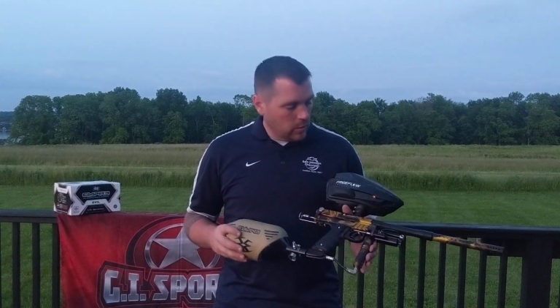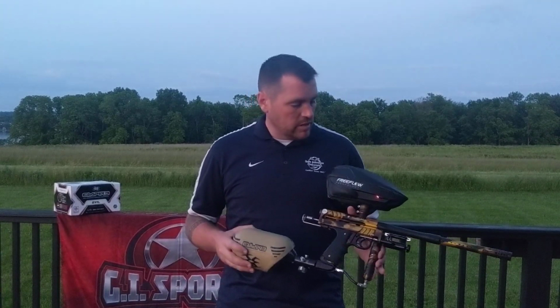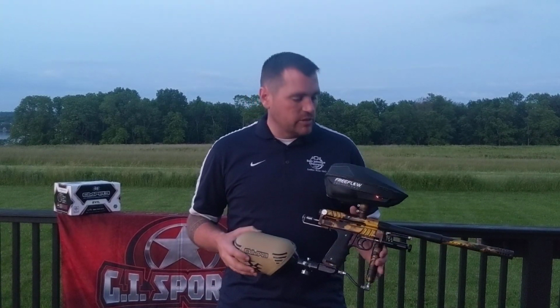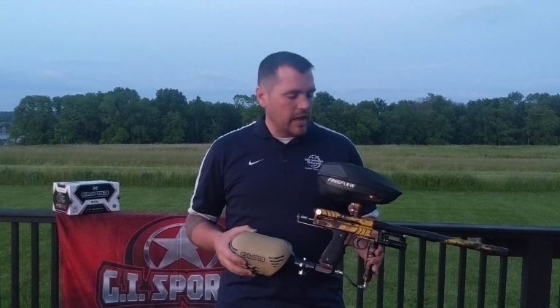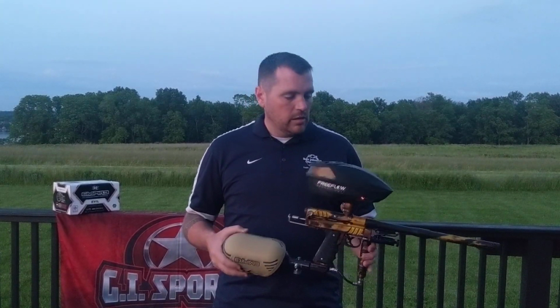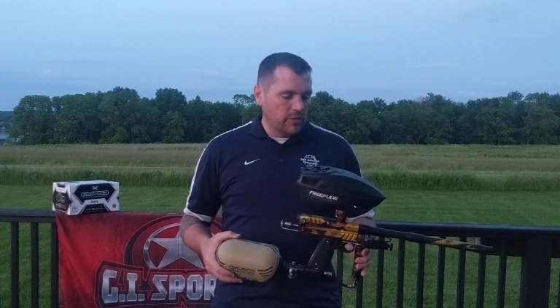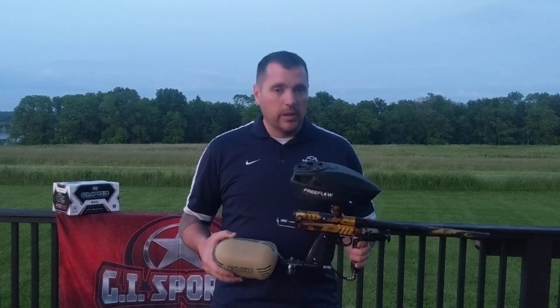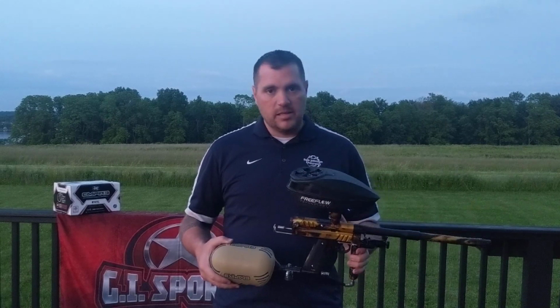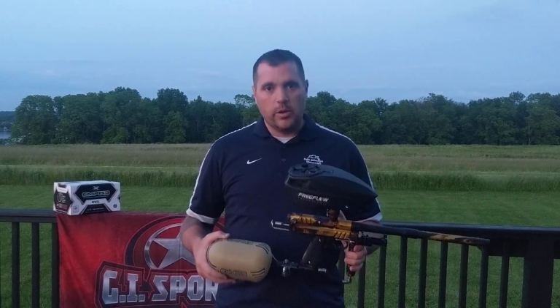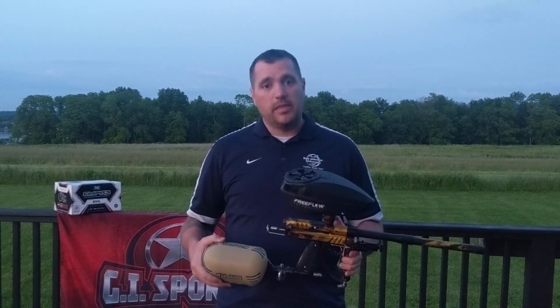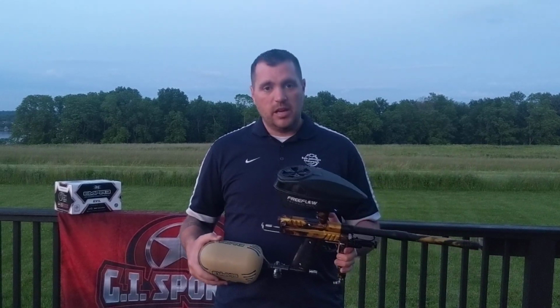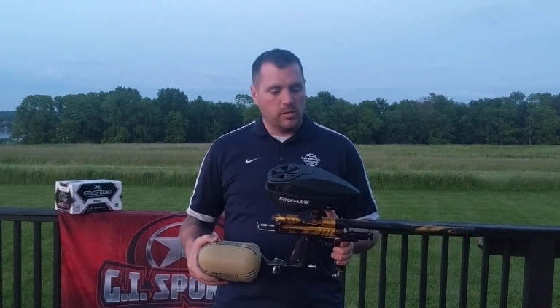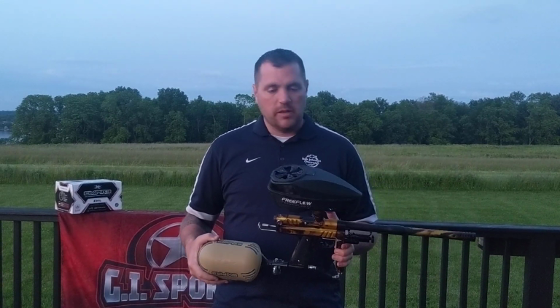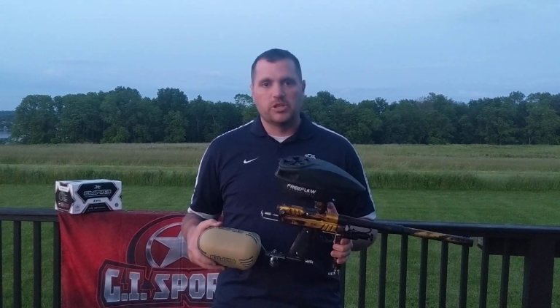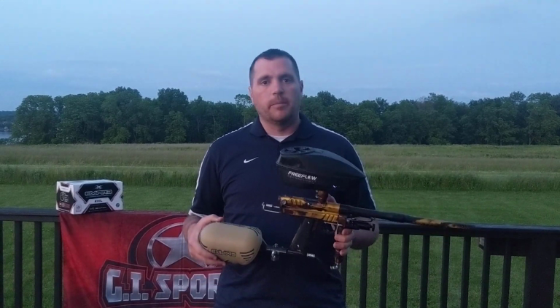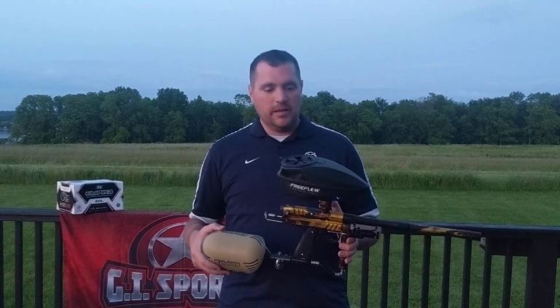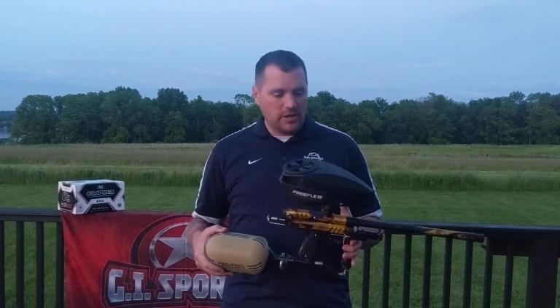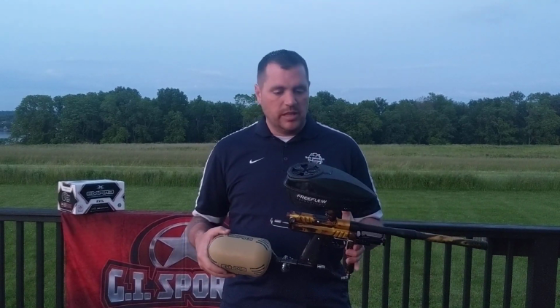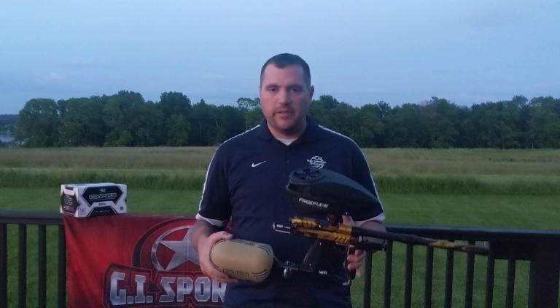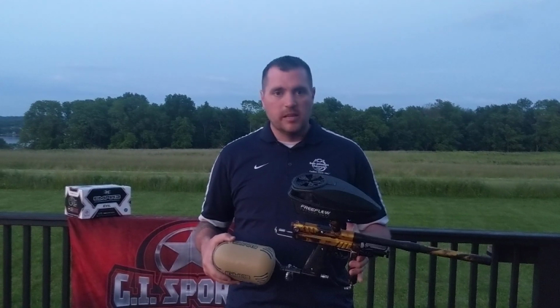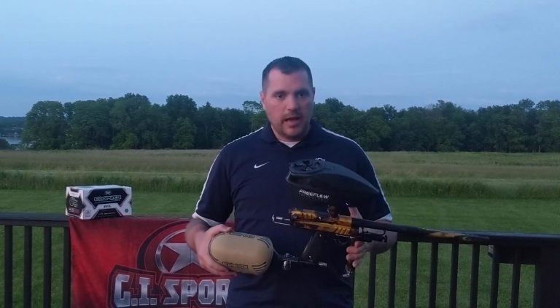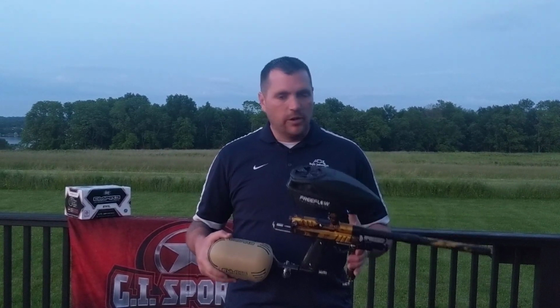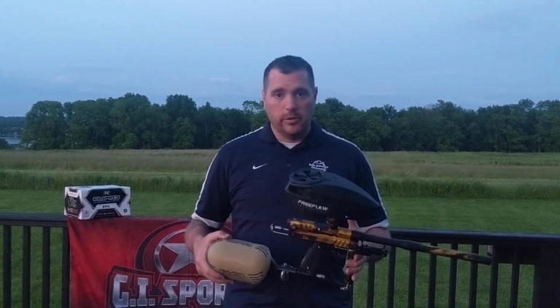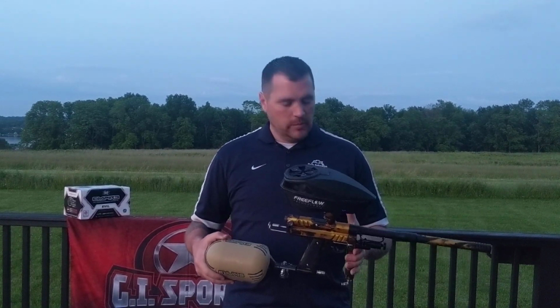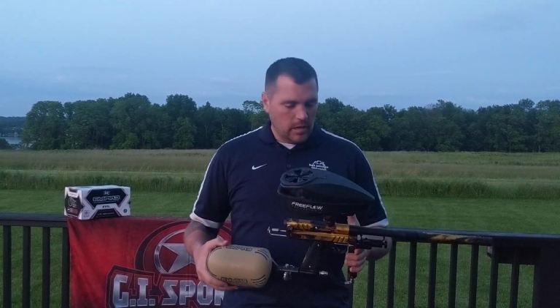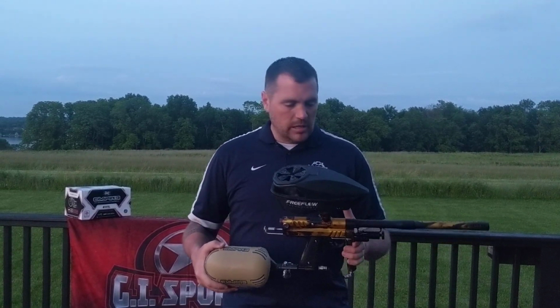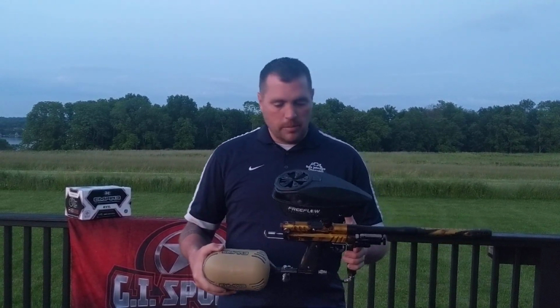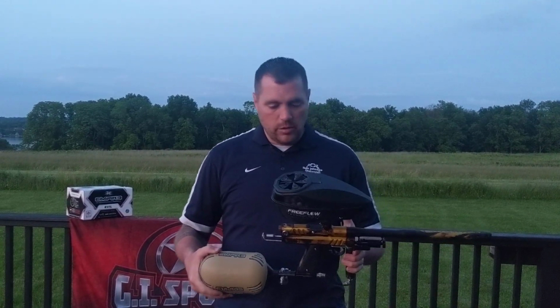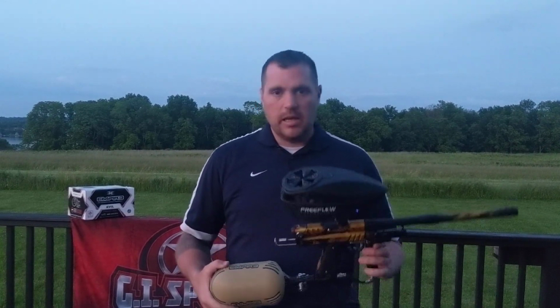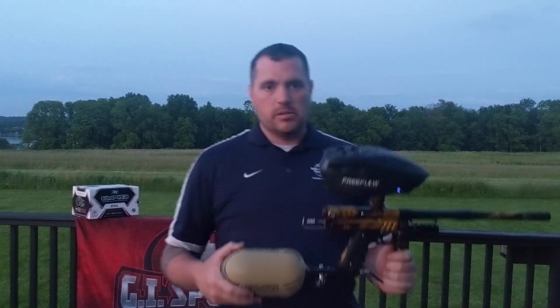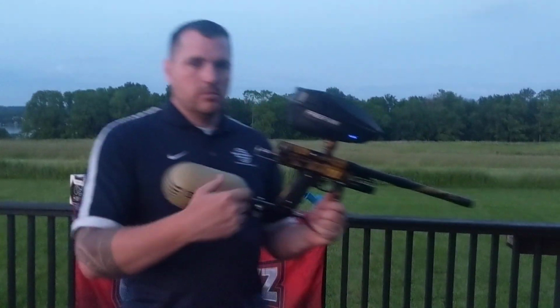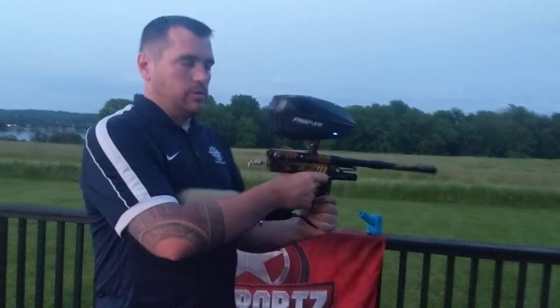We're going to run some GI Evil through it — thanks Nick Slowiak, thanks GI Sports. This stuff has been shooting amazing. If you're not shooting this at events, I don't know what you're doing. Let's run some paint through it and see how it's shooting.